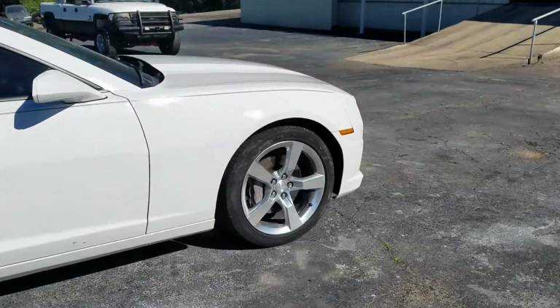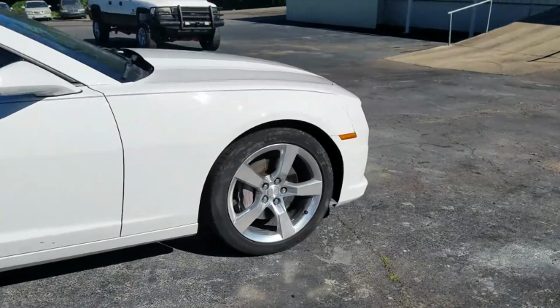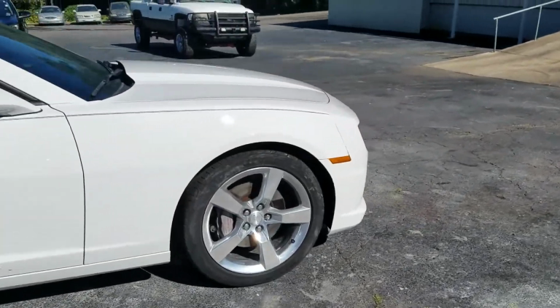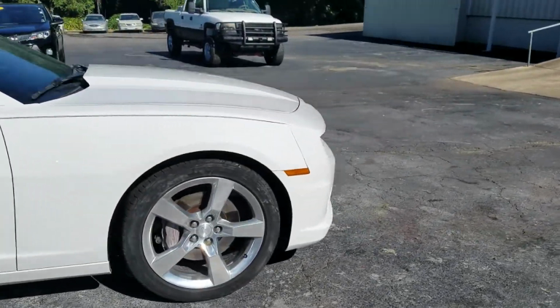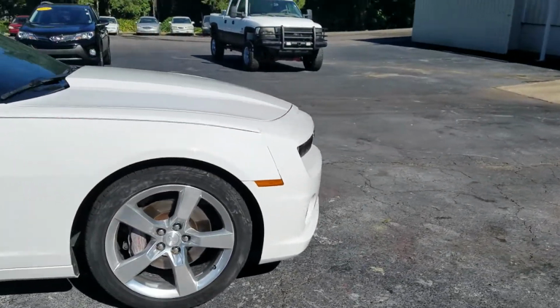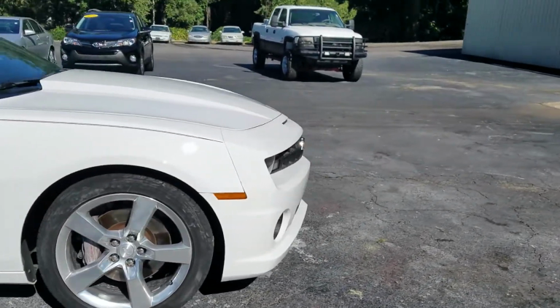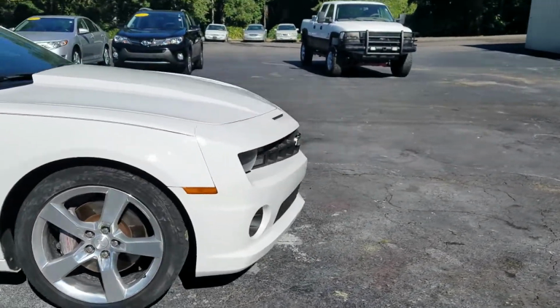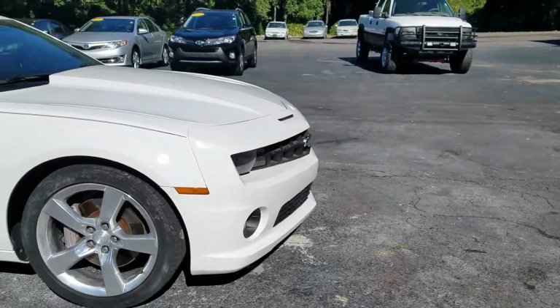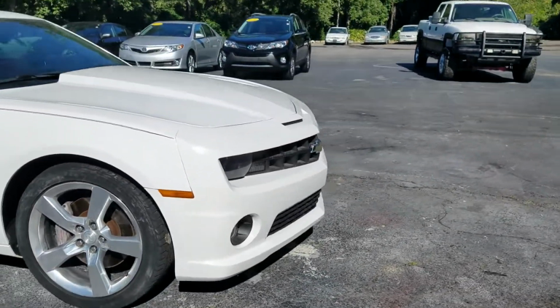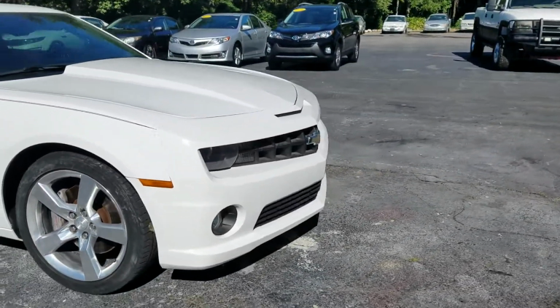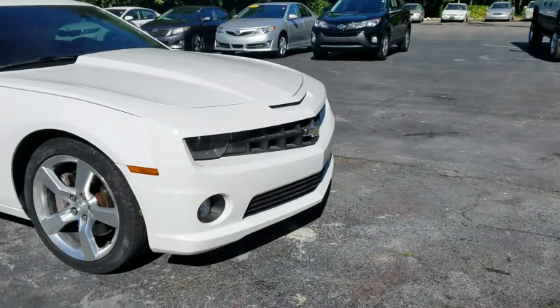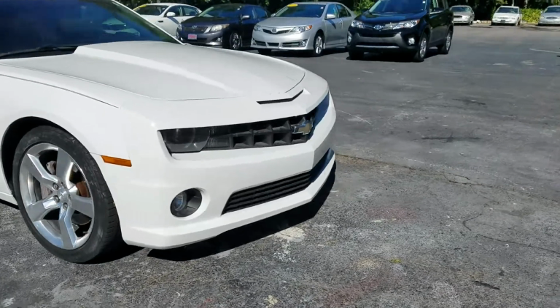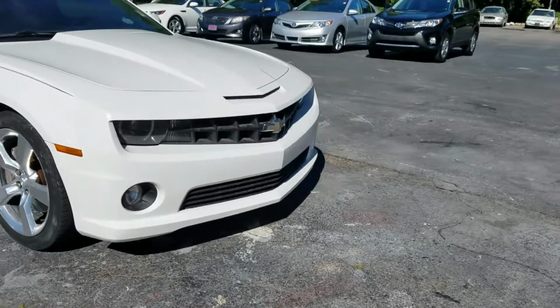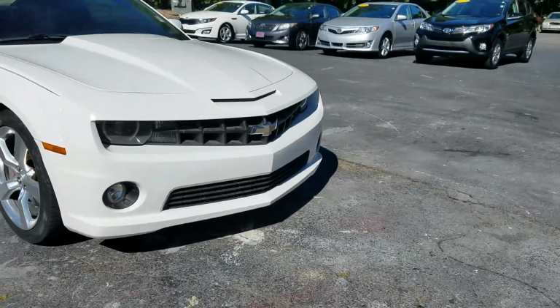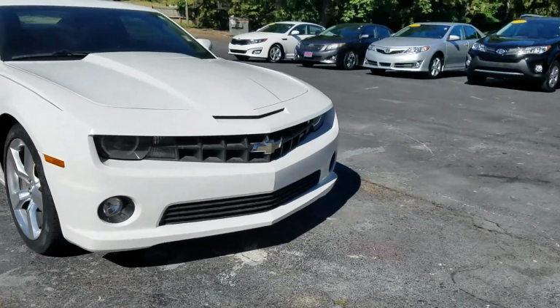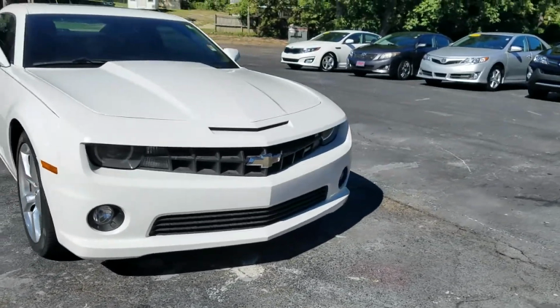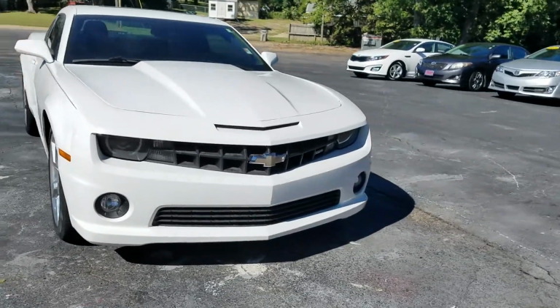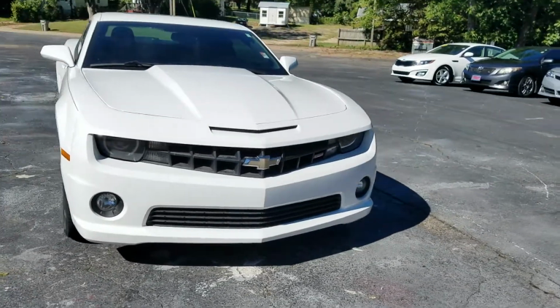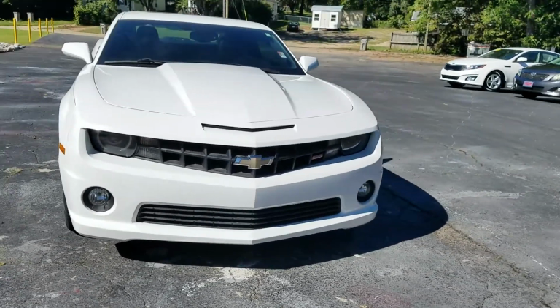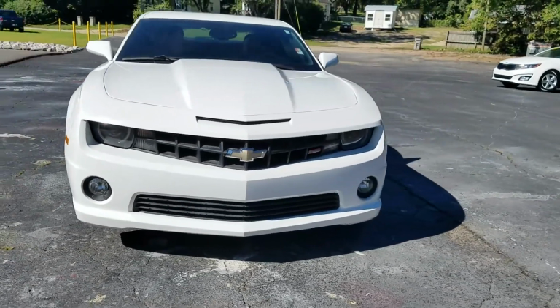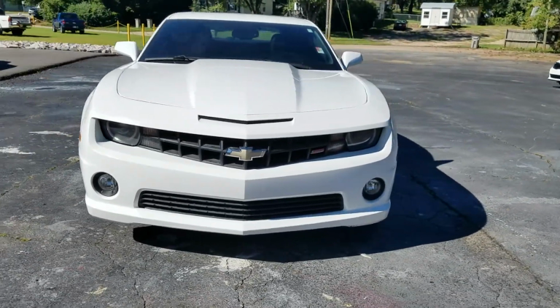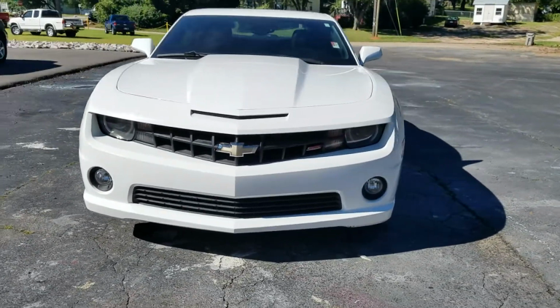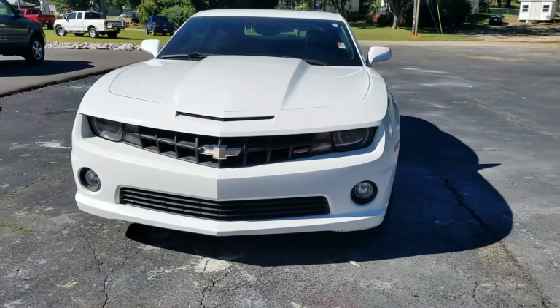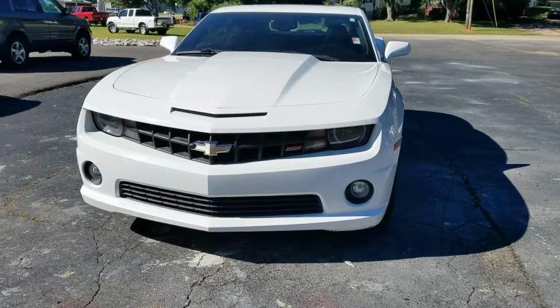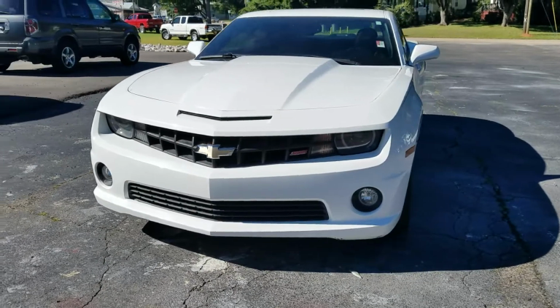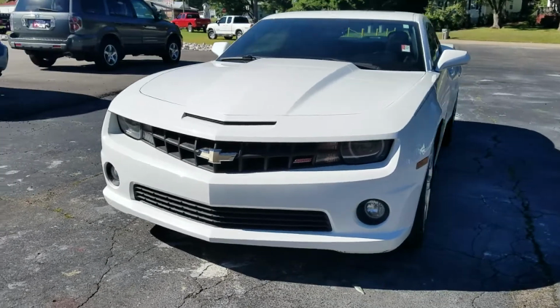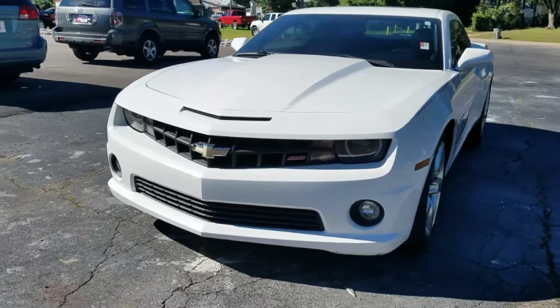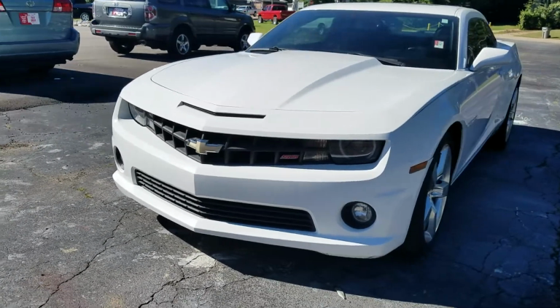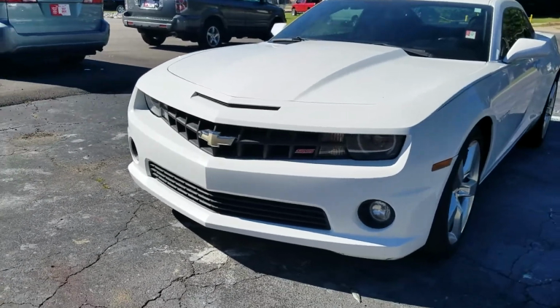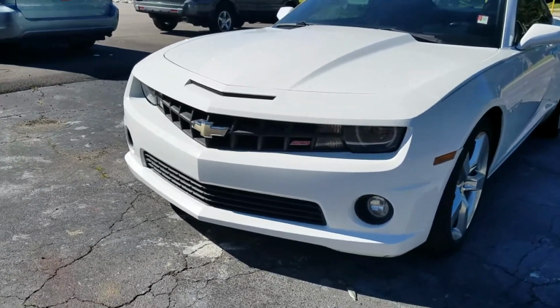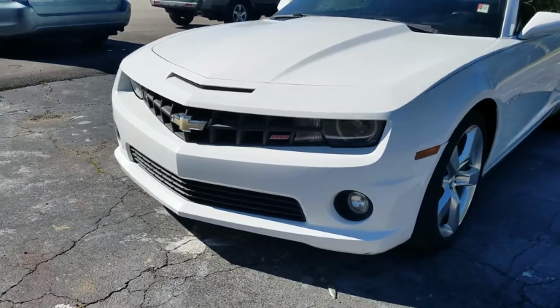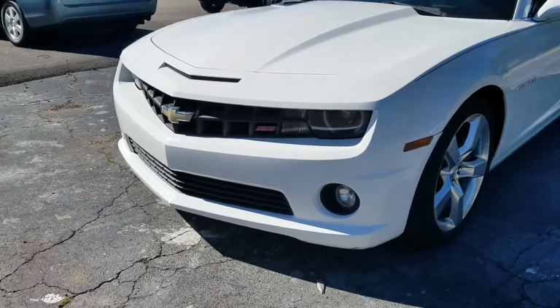We just got it in on trade. We have not done any detailing on it yet, so it'll look a little better once we get it nice and cleaned up. It also has the halos in the lights and the fog lights.